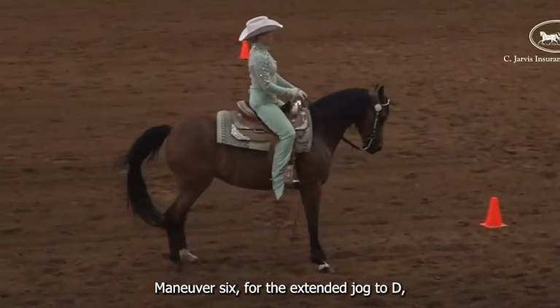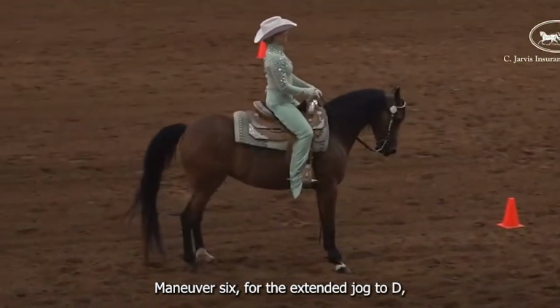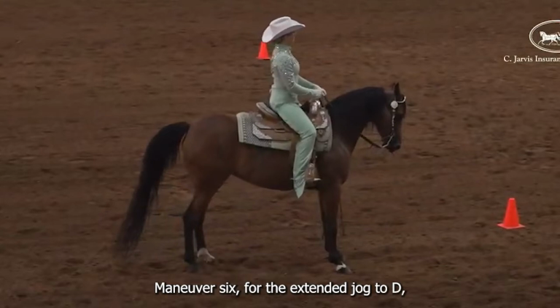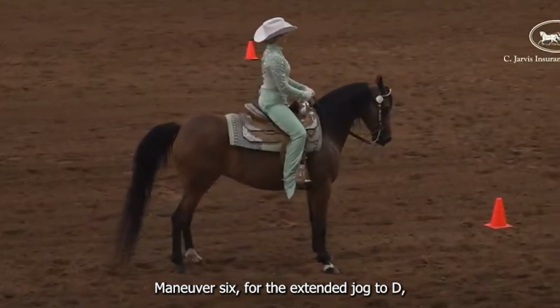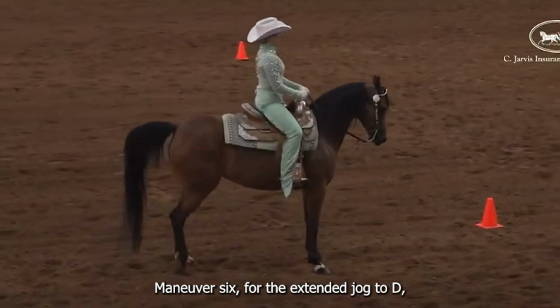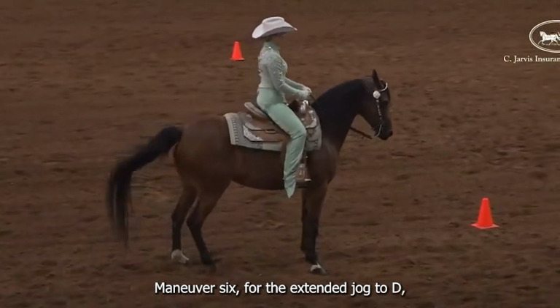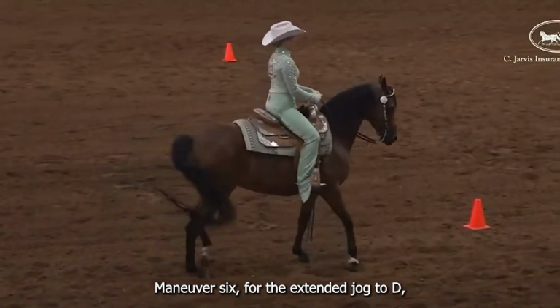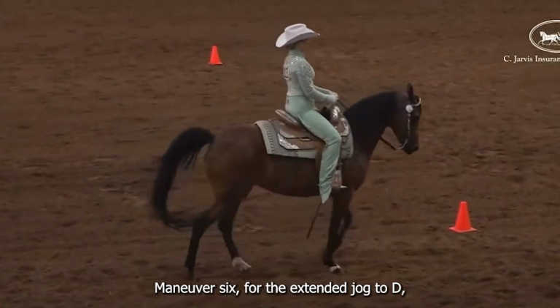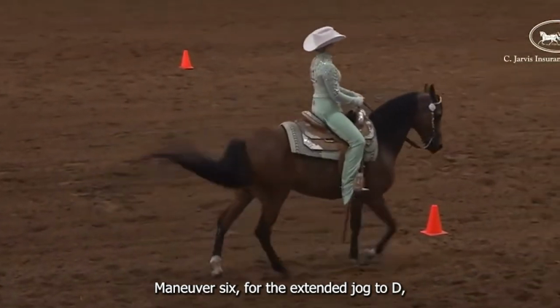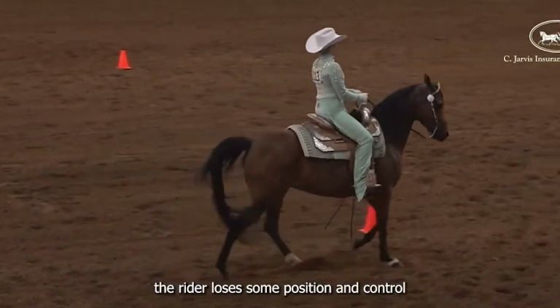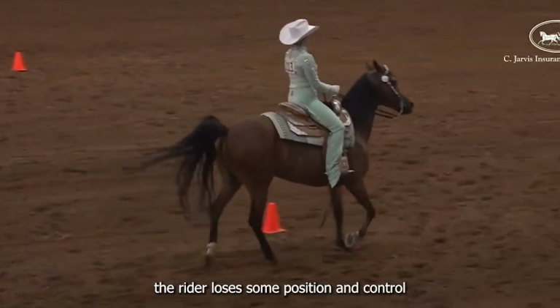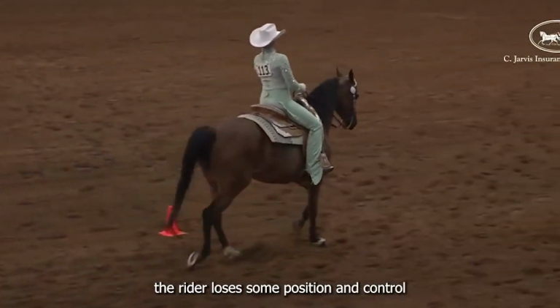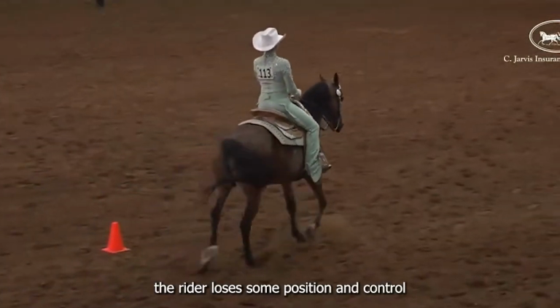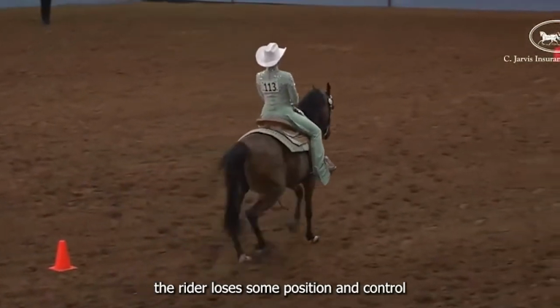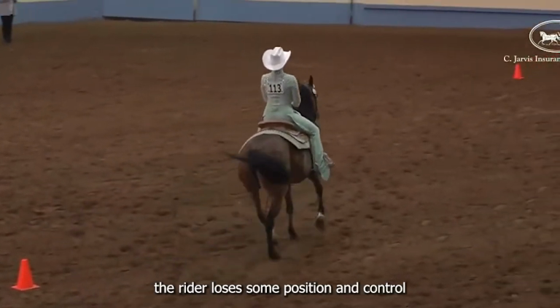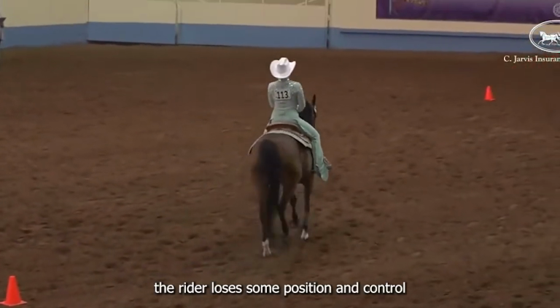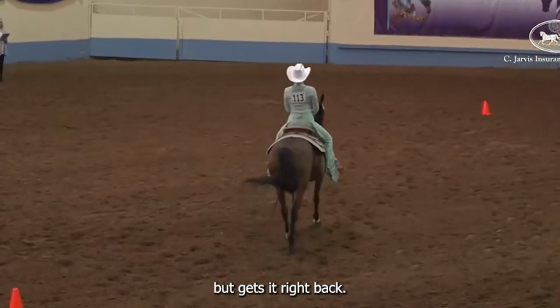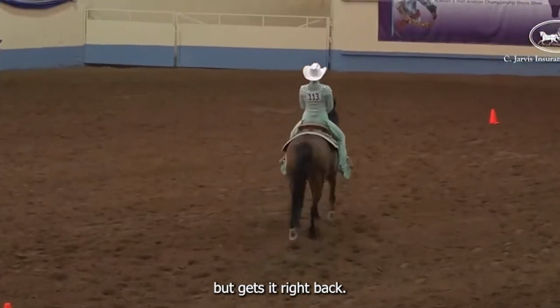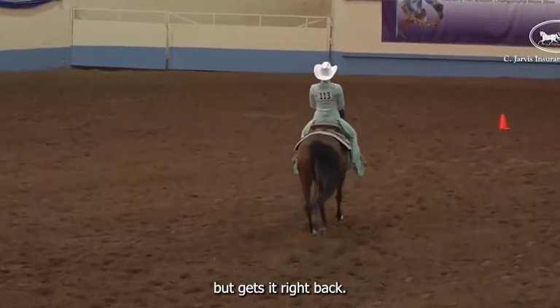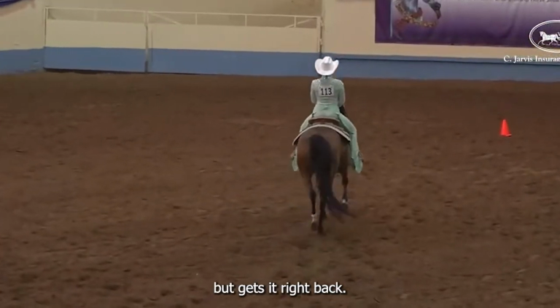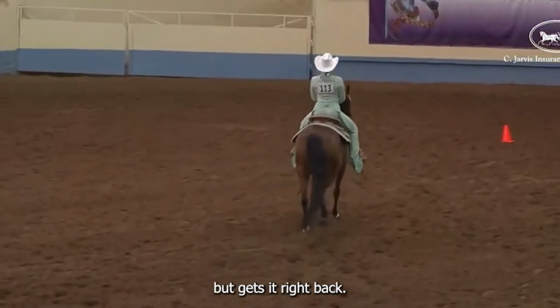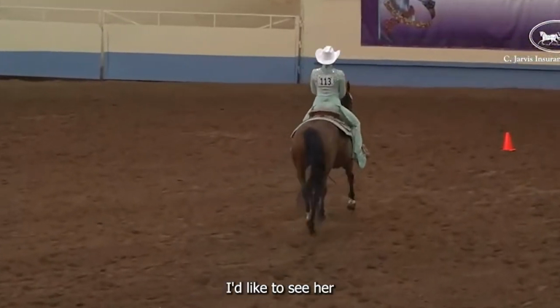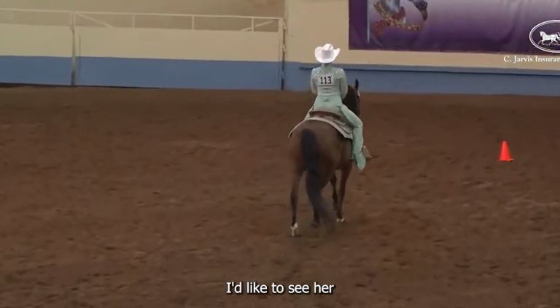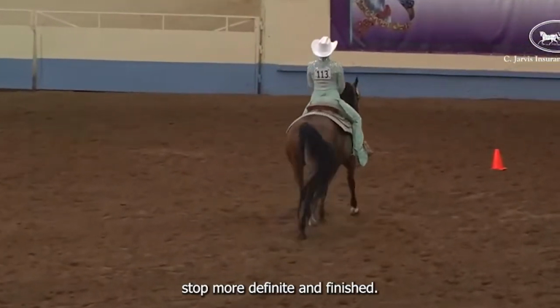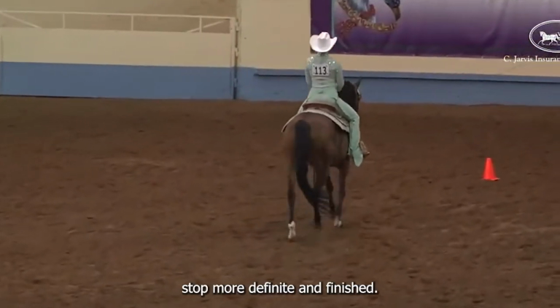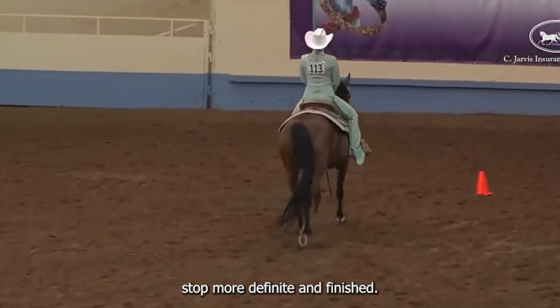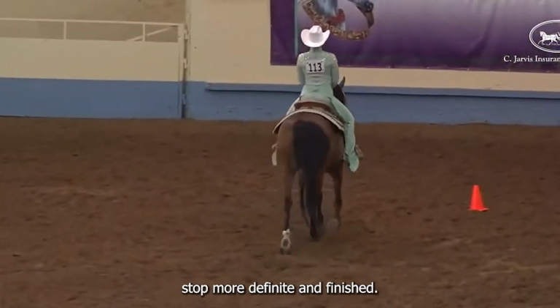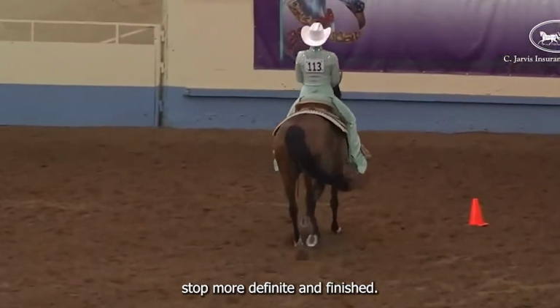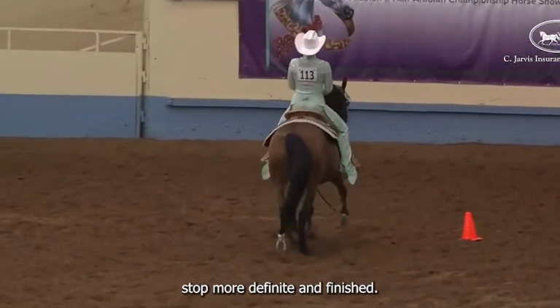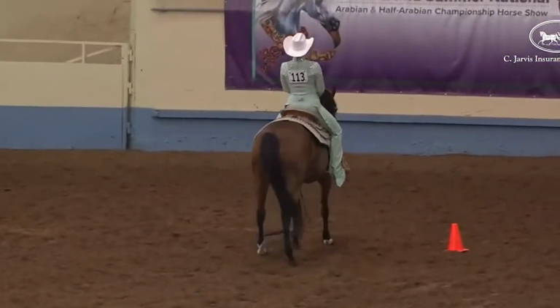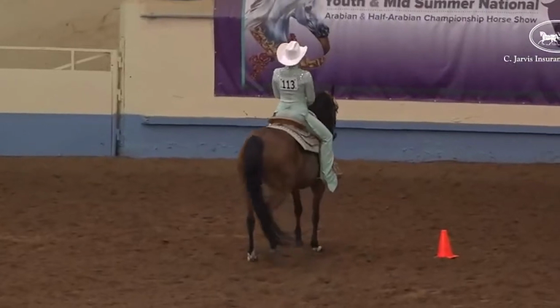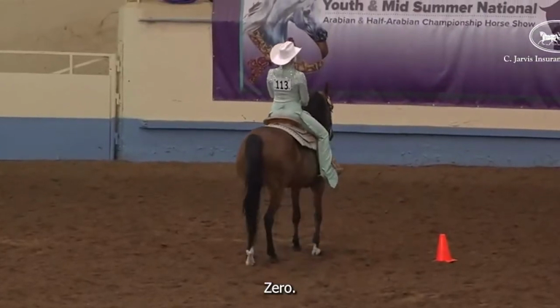Maneuver 6. For the extended jog to D, the rider loses some position and control, but gets it right back. I'd like to see her stop more definite and finished. Zero.